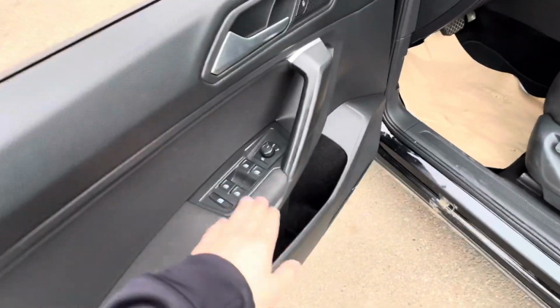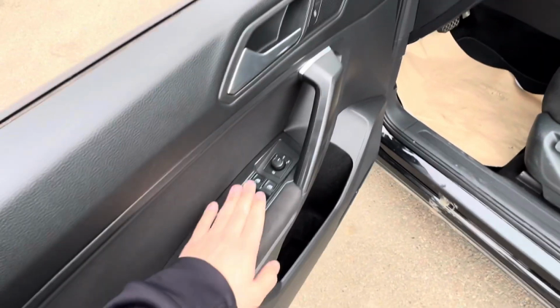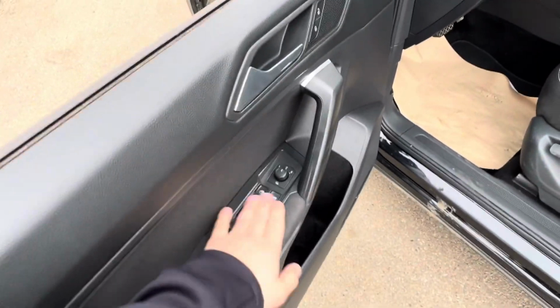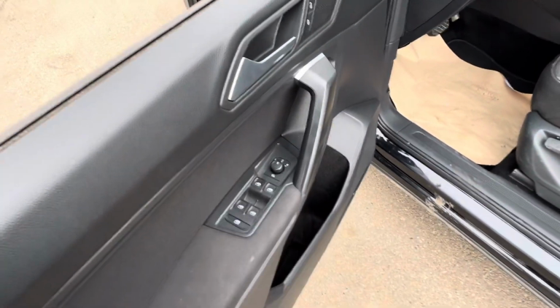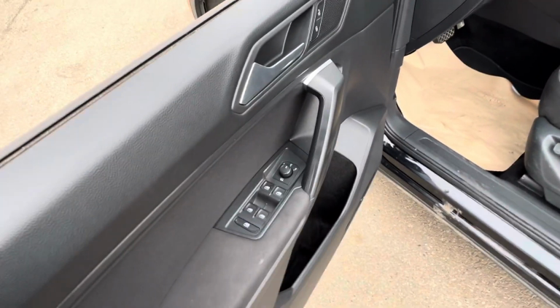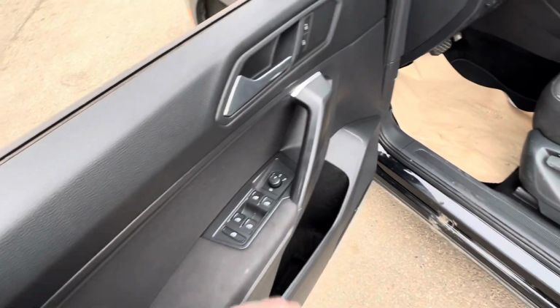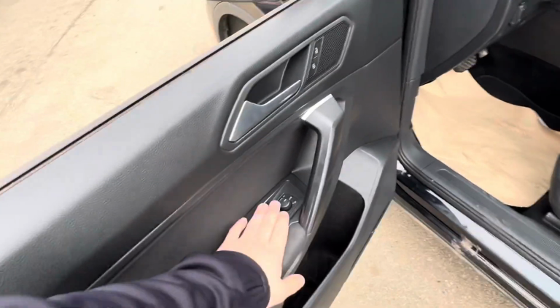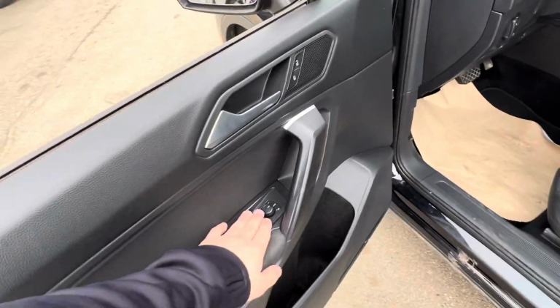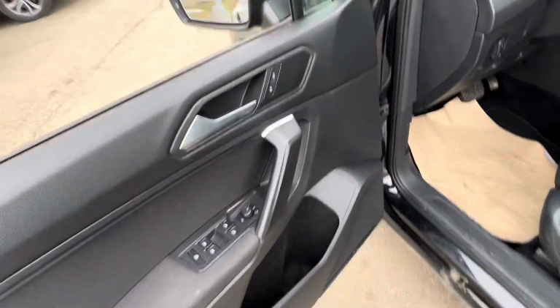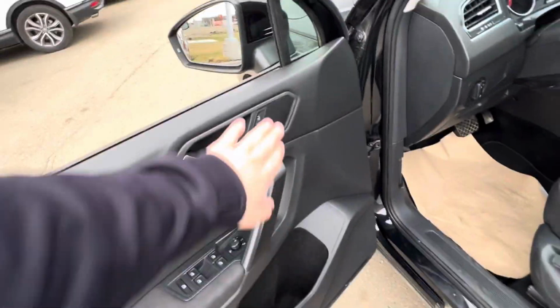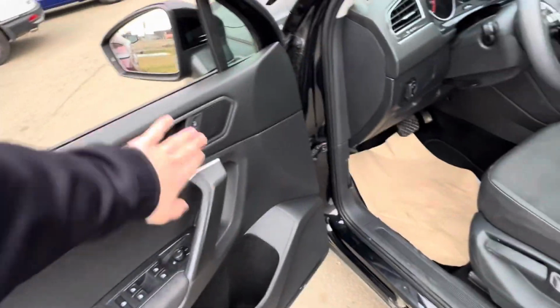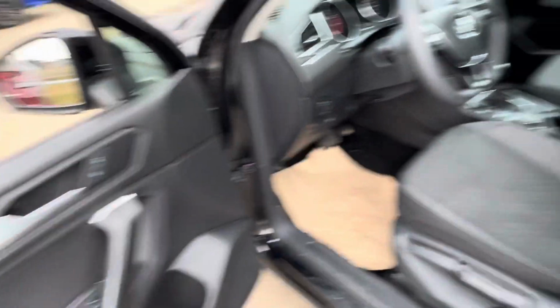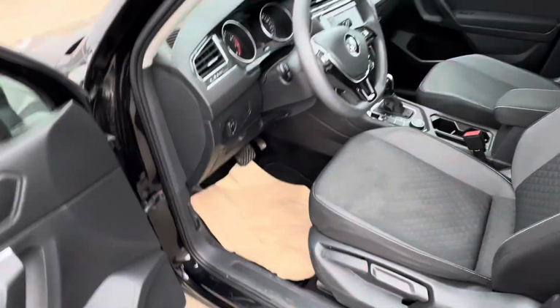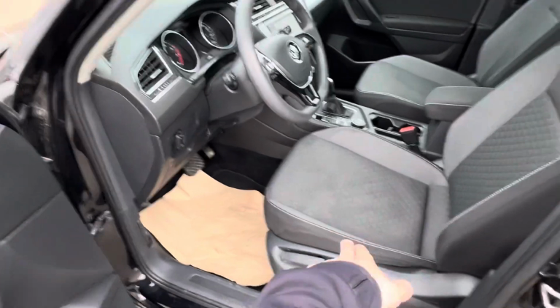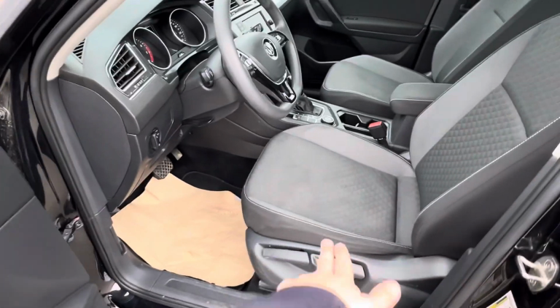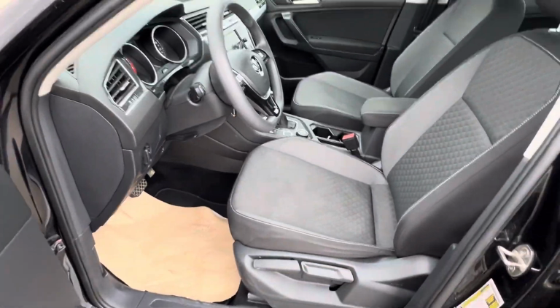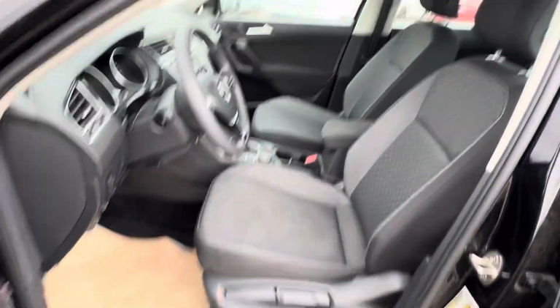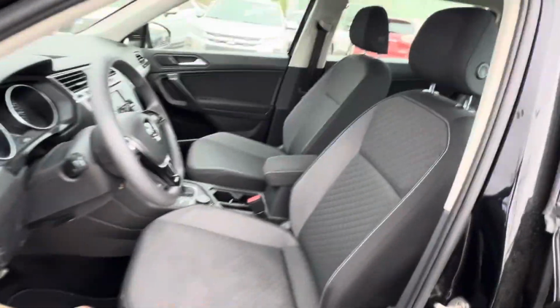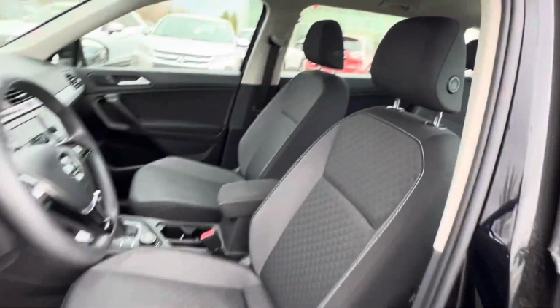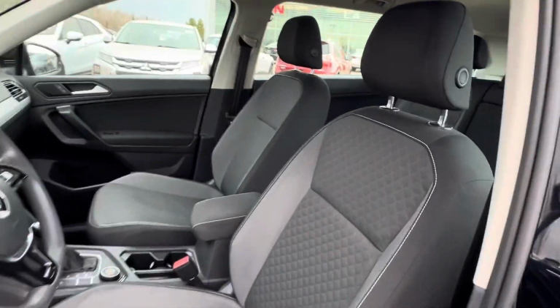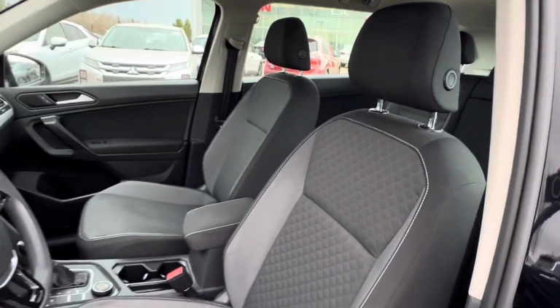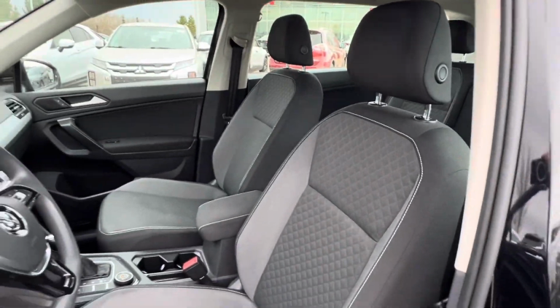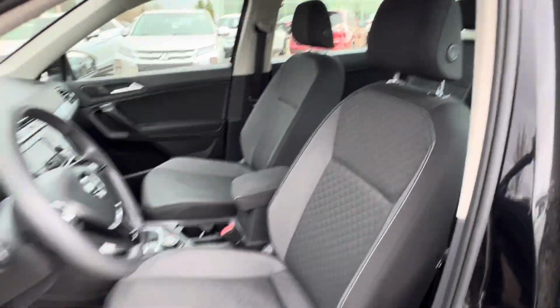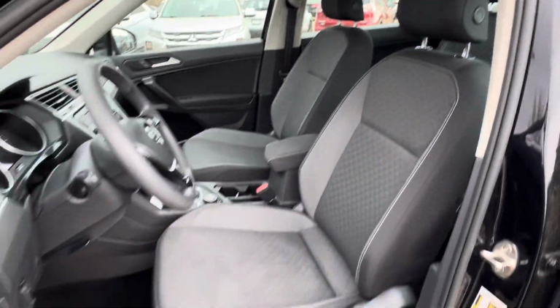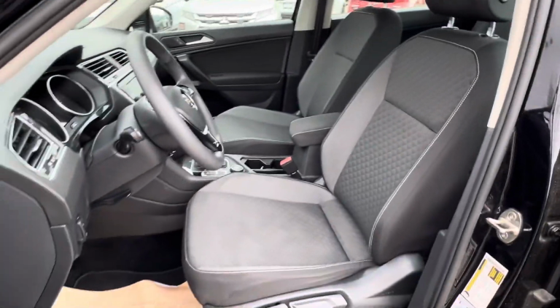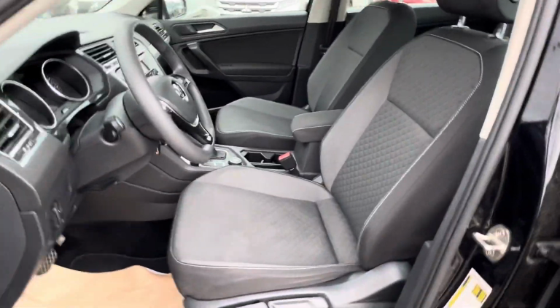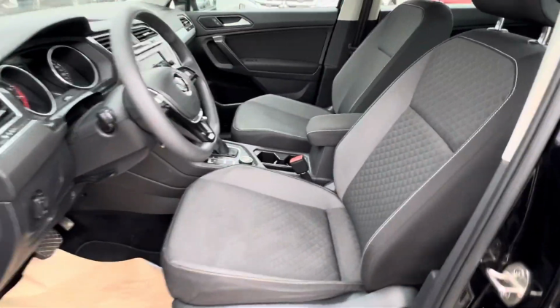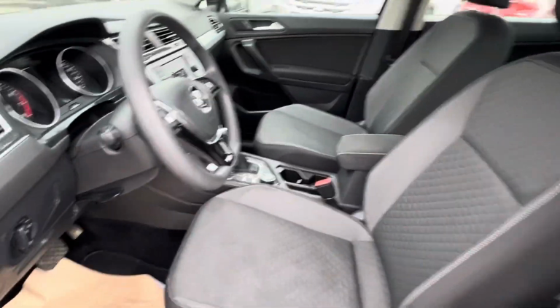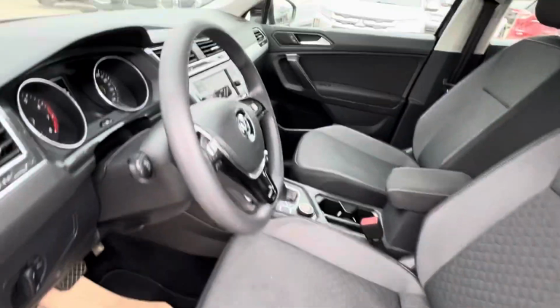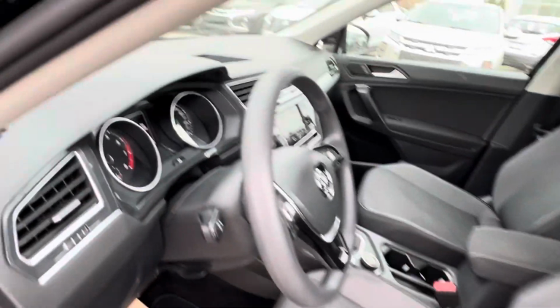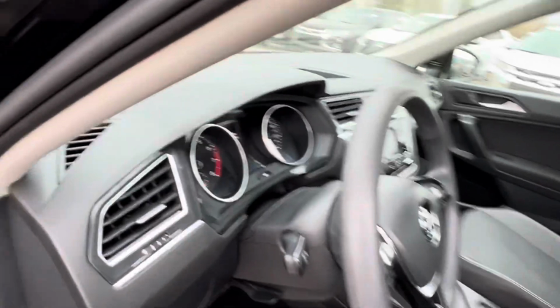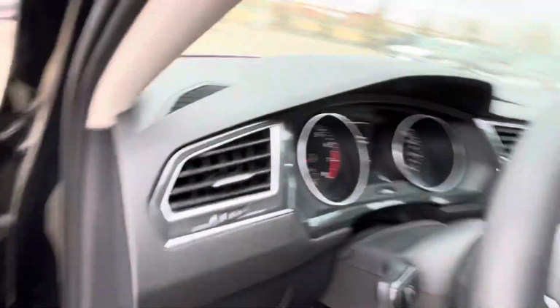We've got an automatic driver window, power mirrors, power locks, and a manual driver's seat with gray cloth stitching.